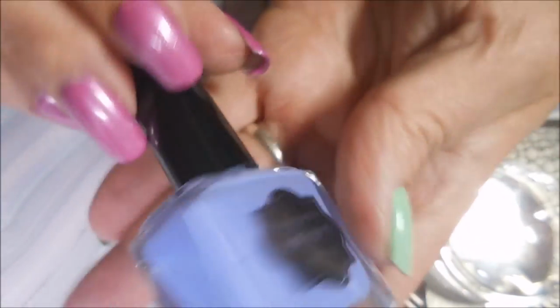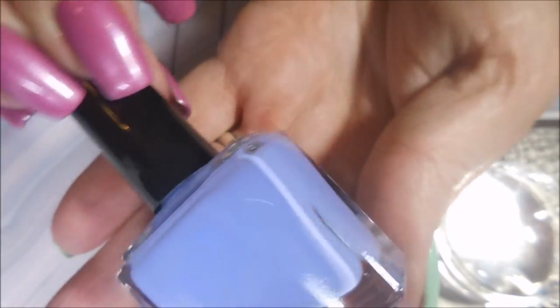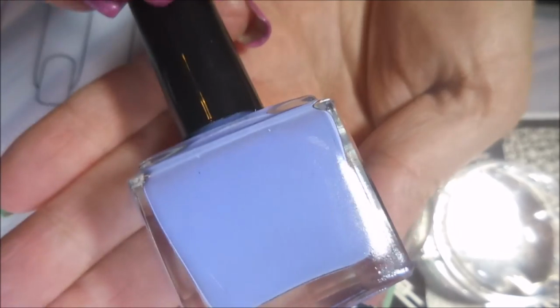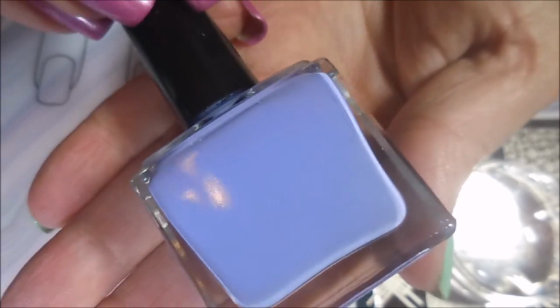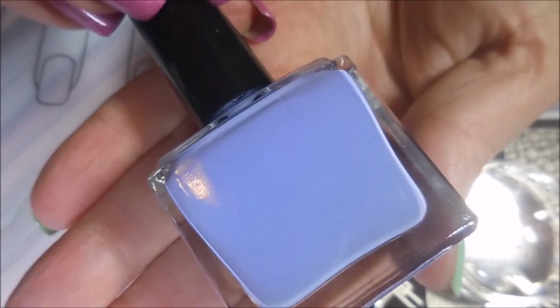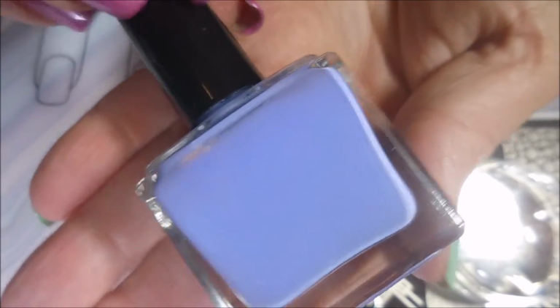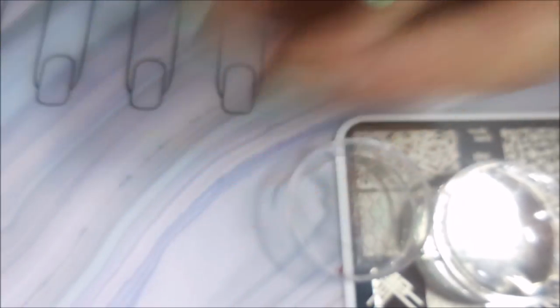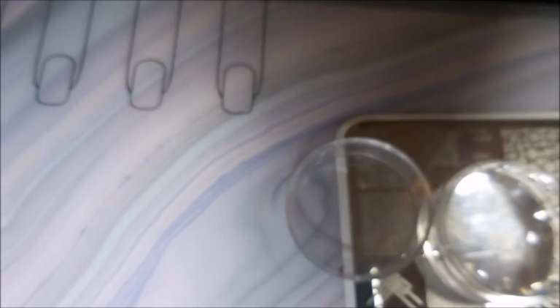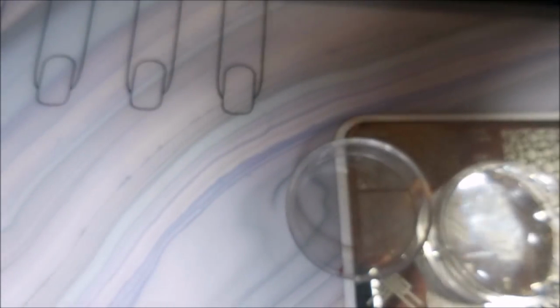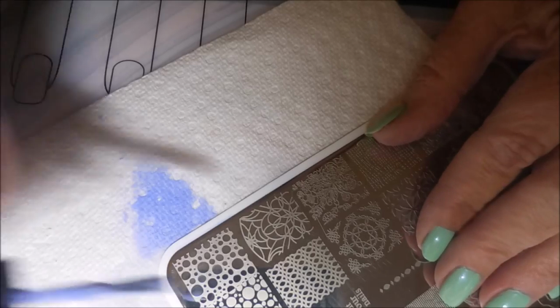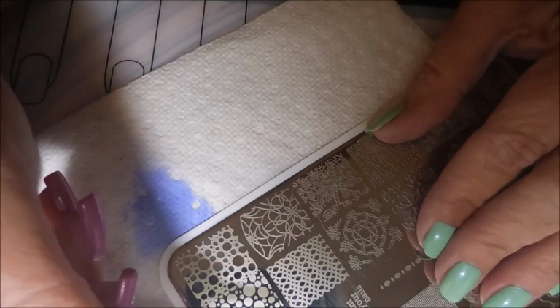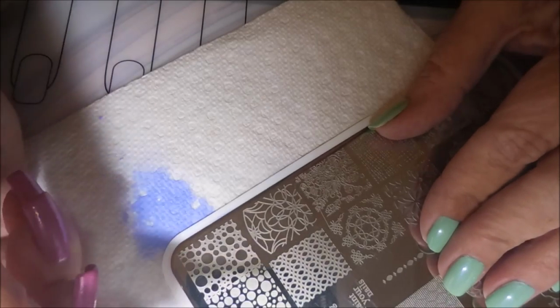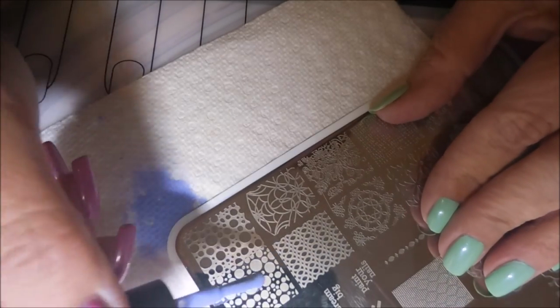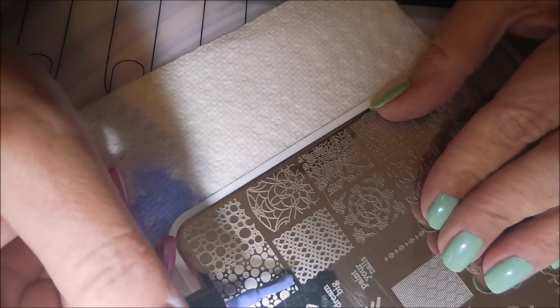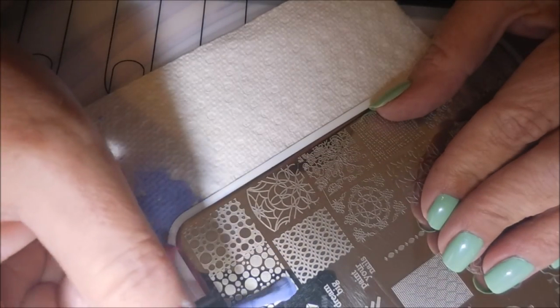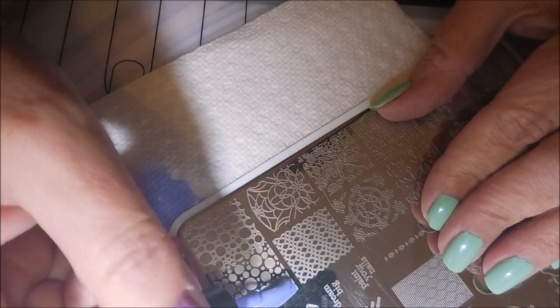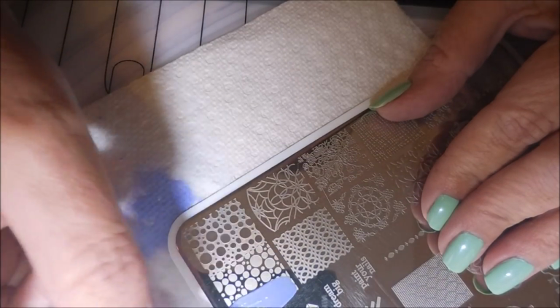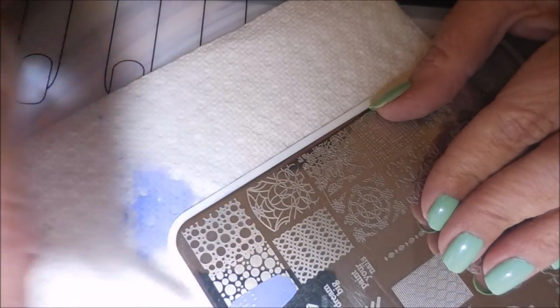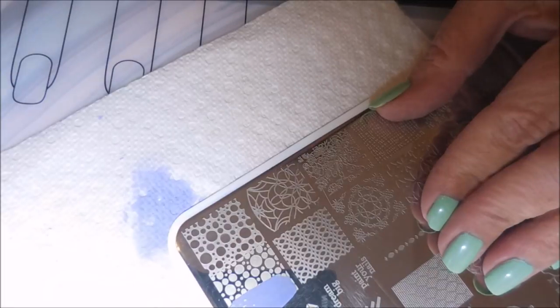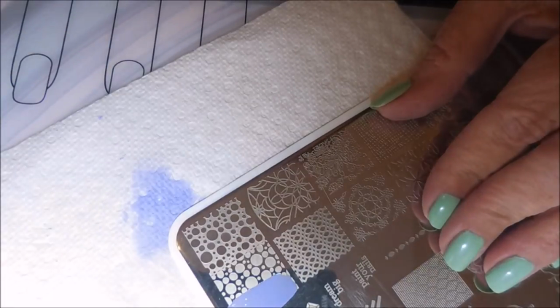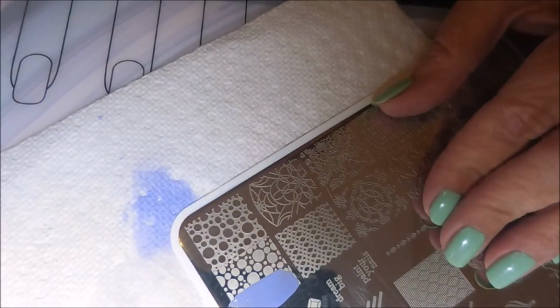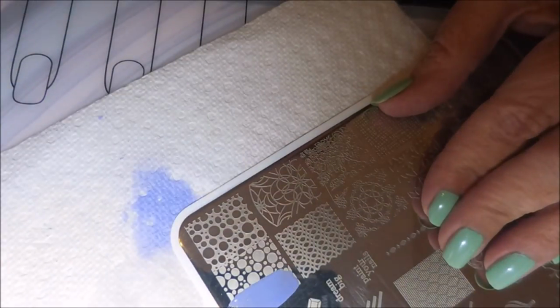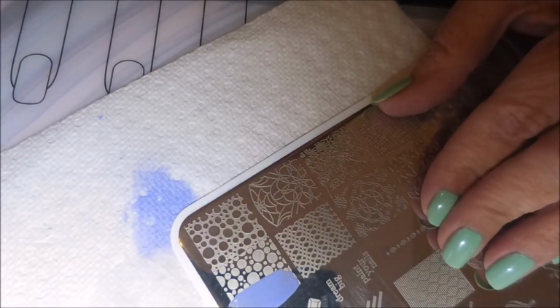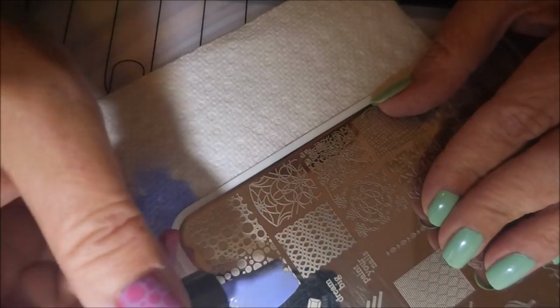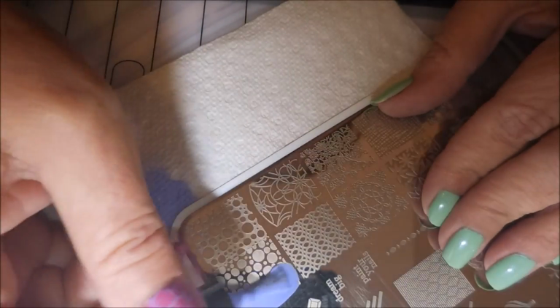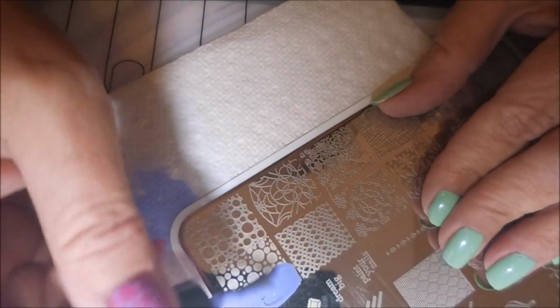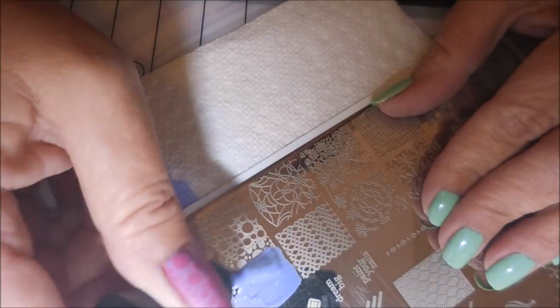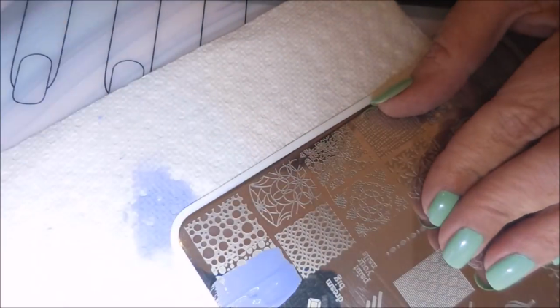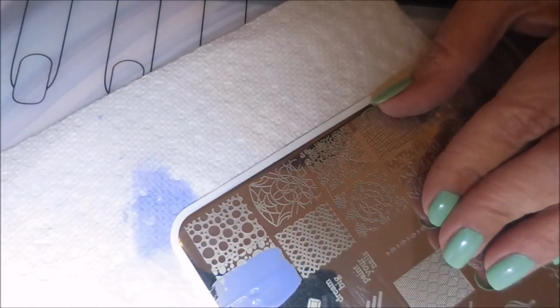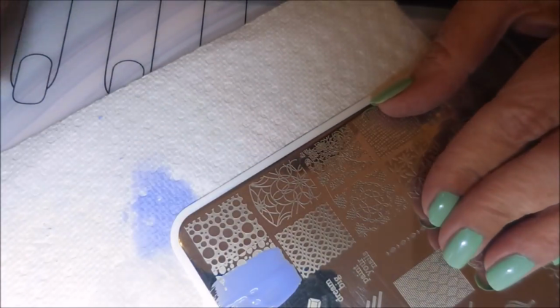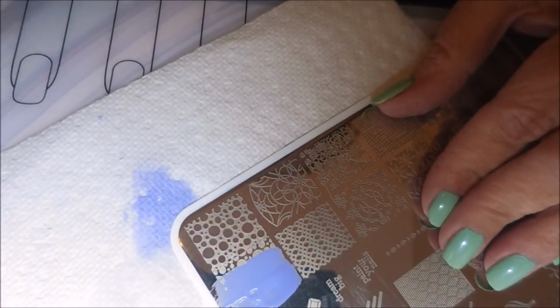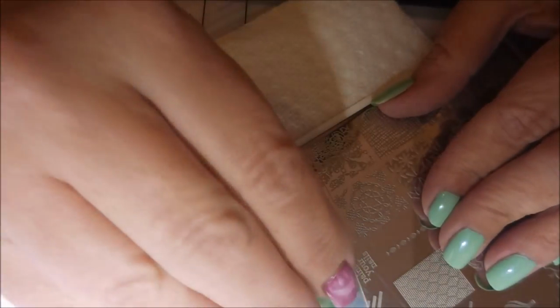And this Born Pretty kind of light purple polish. I'll be using my Fabronil Scraper and I'm going to be using these two images over in the corner.